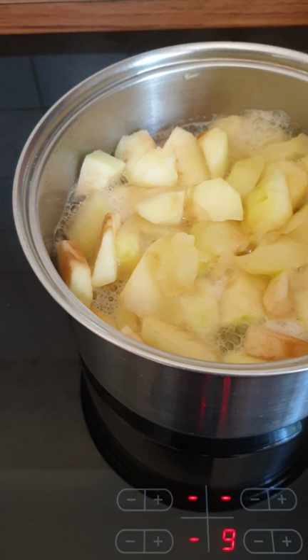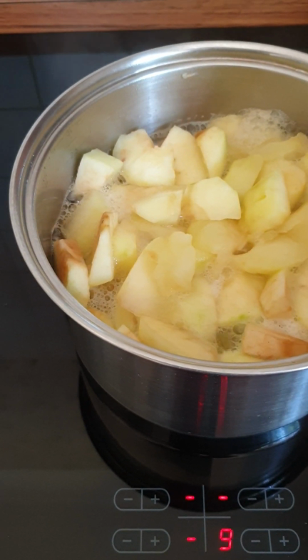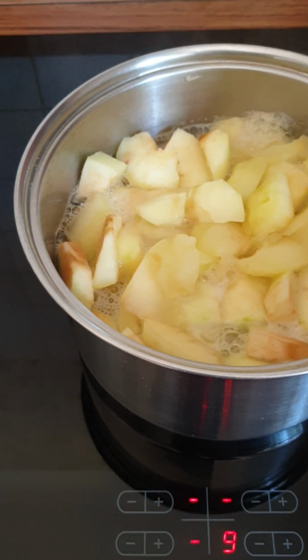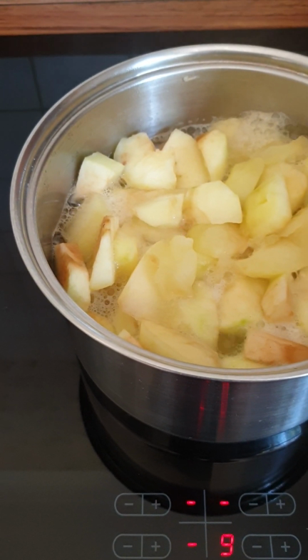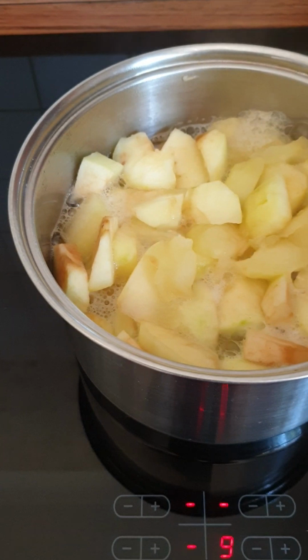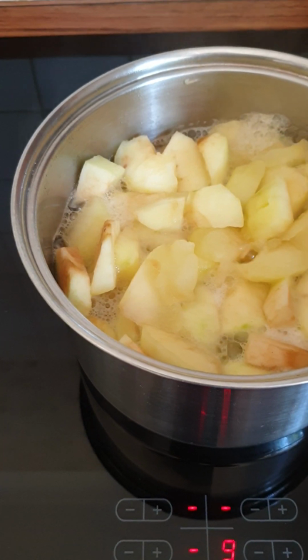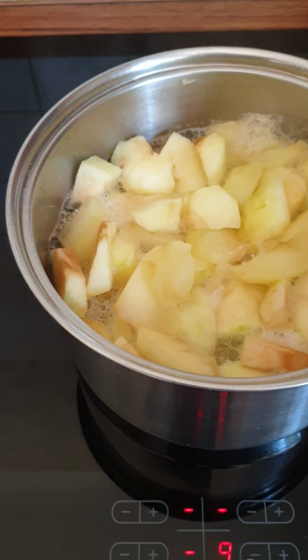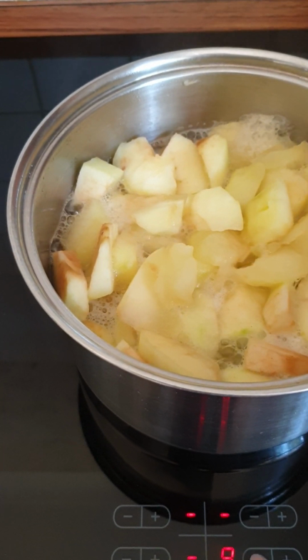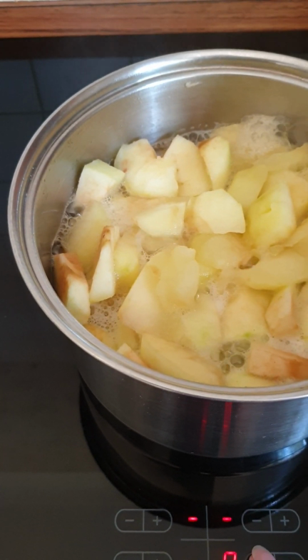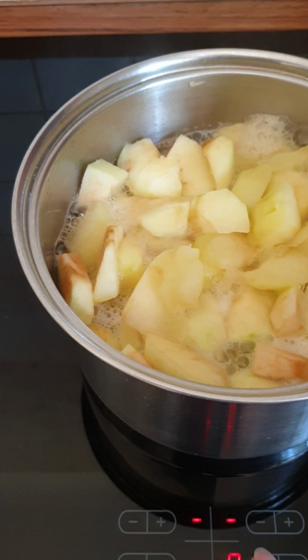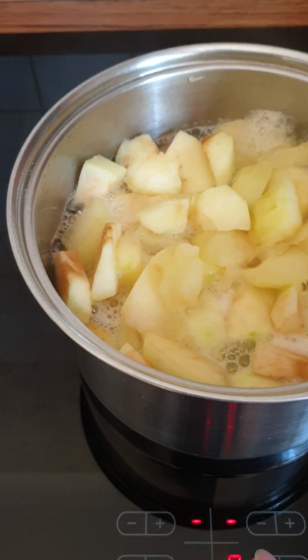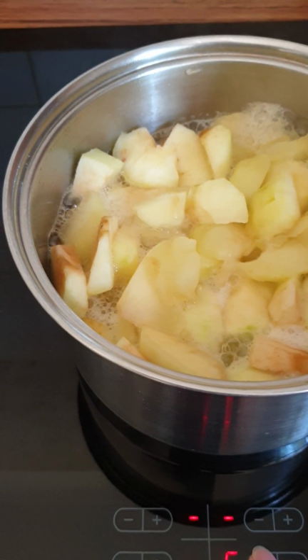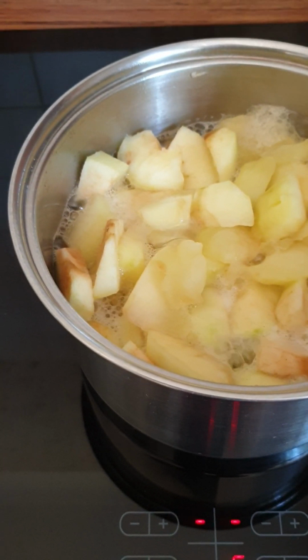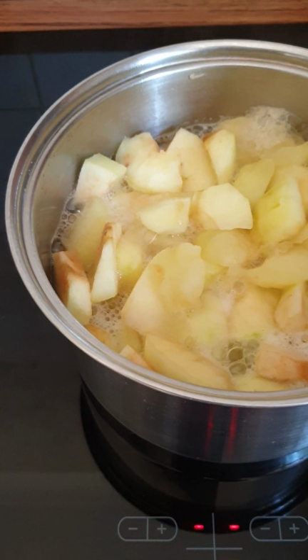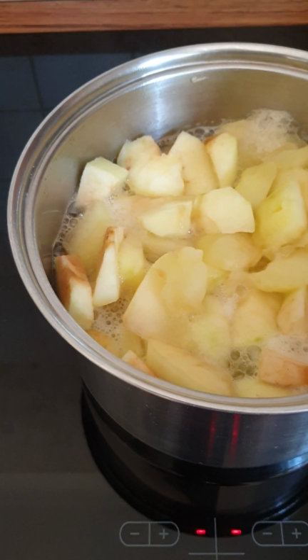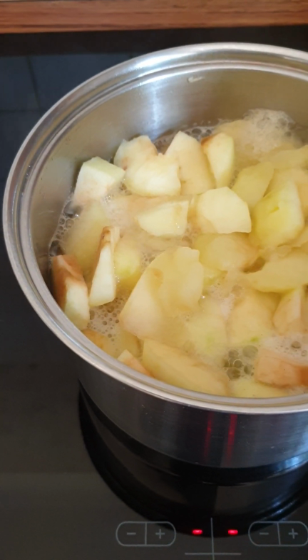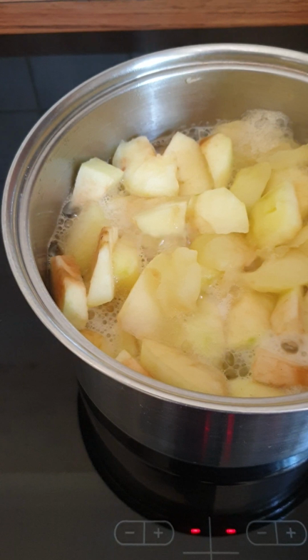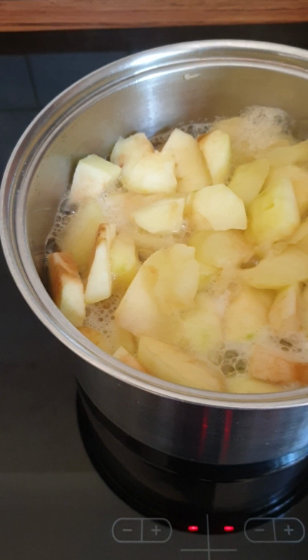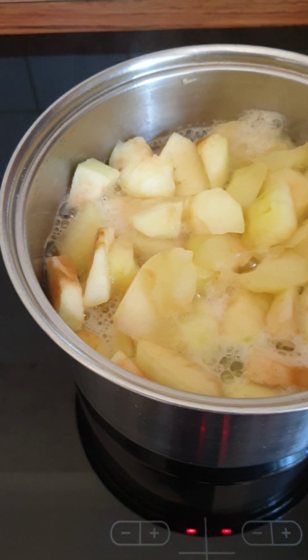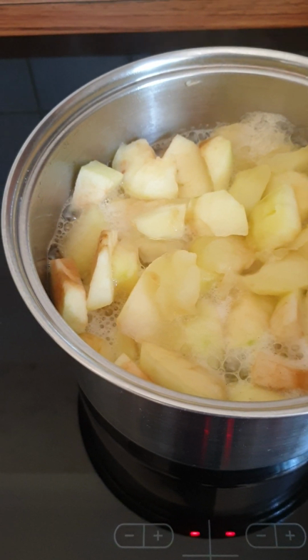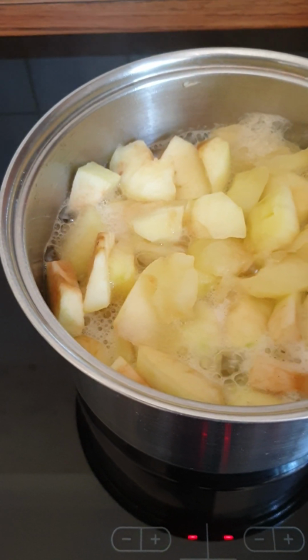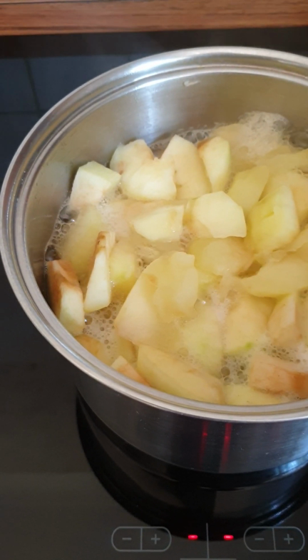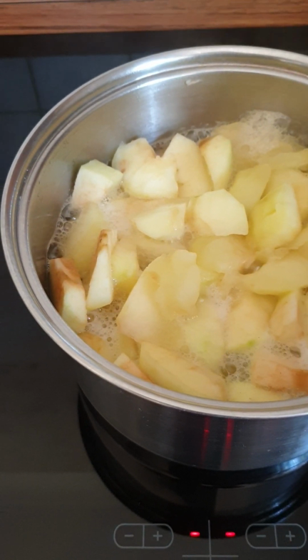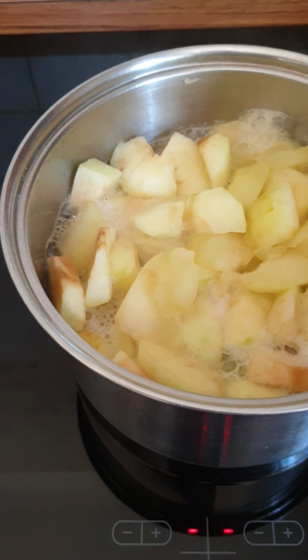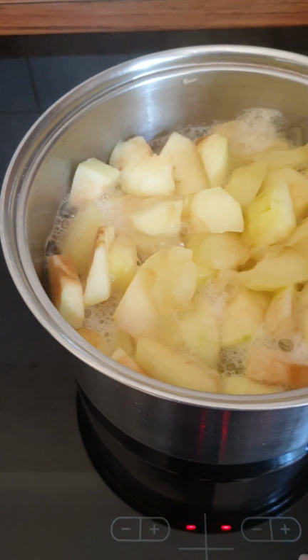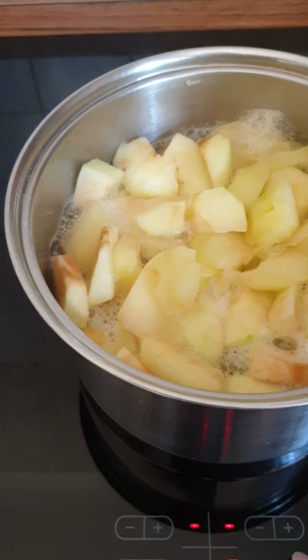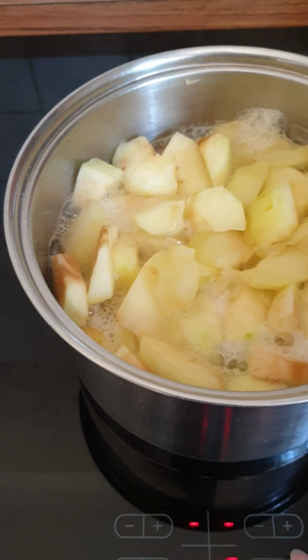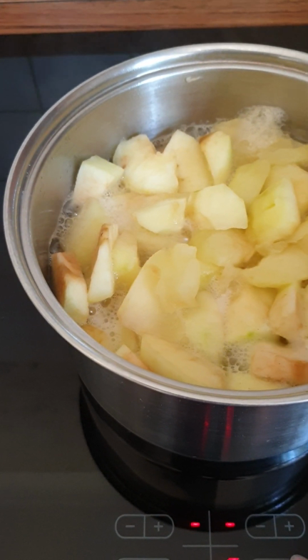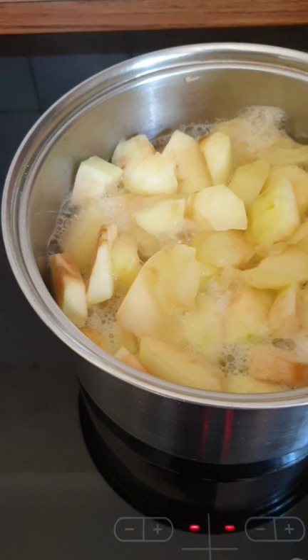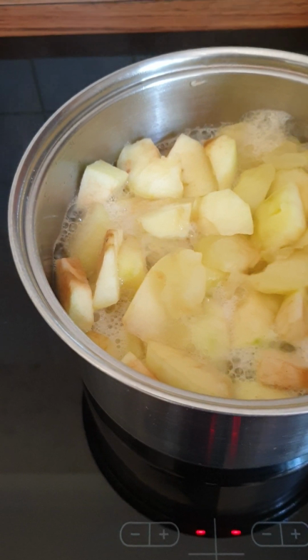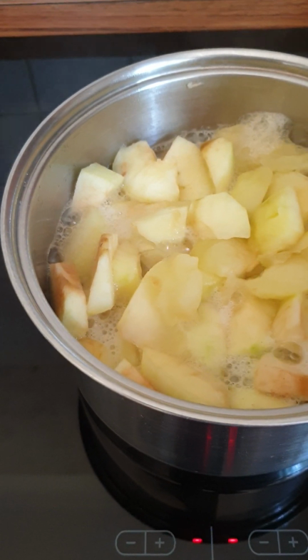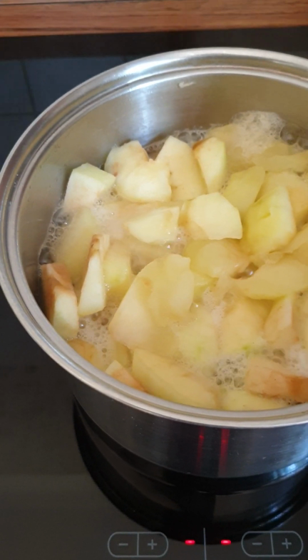If you want to reduce the fire, press on the negative sign. That's it. And if you want to increase the fire, press on the positive sign. And that's it.